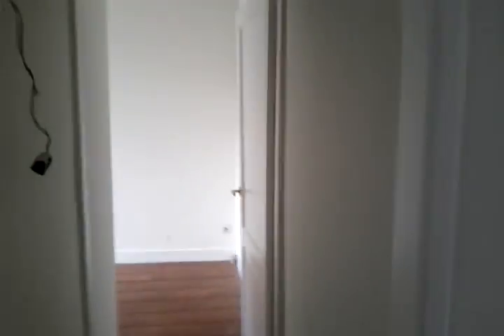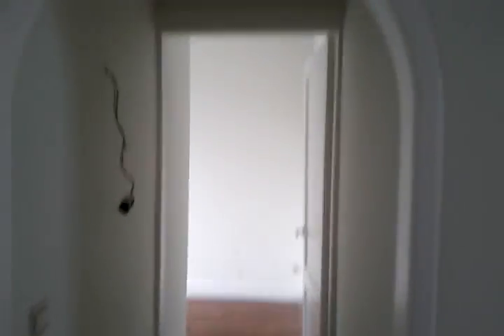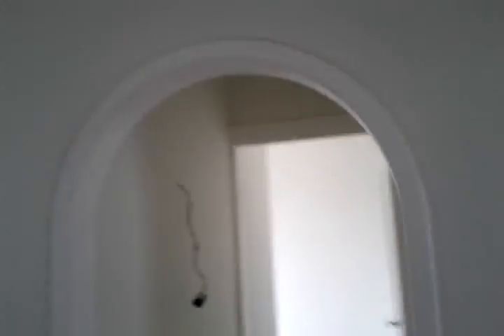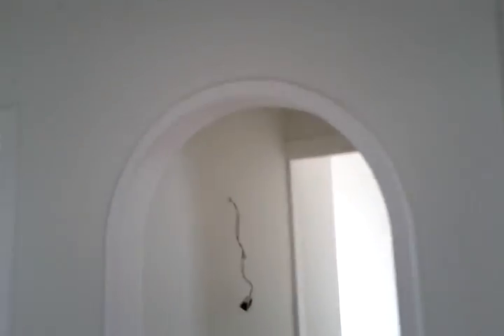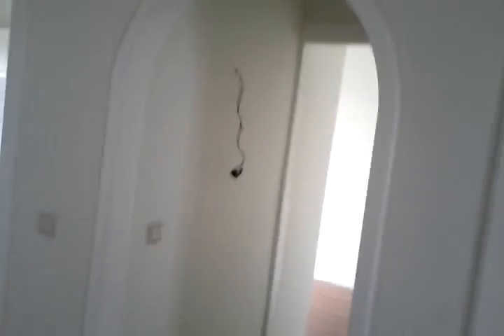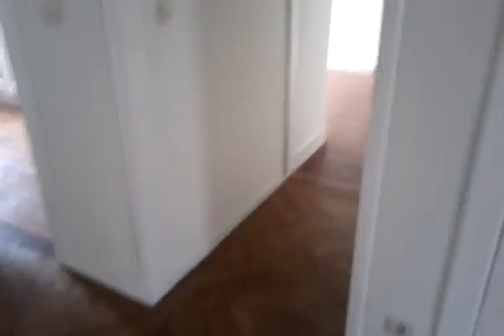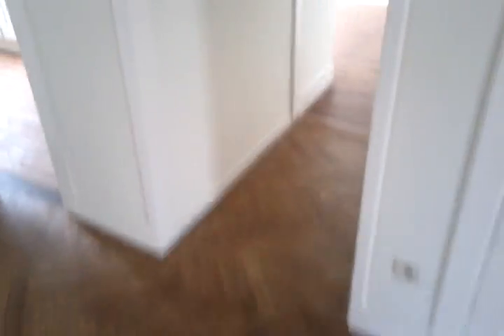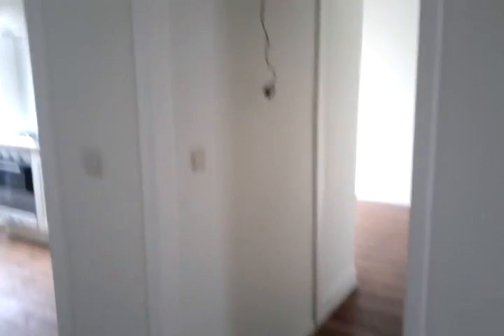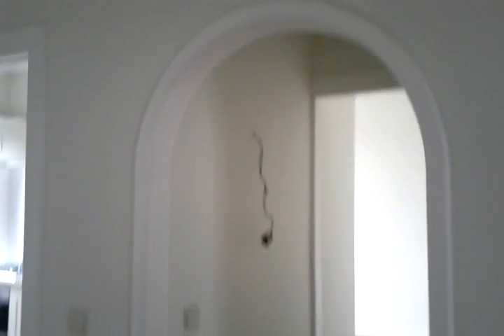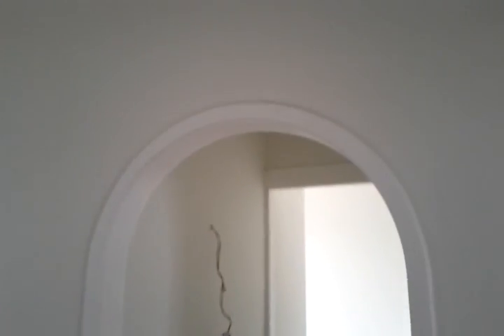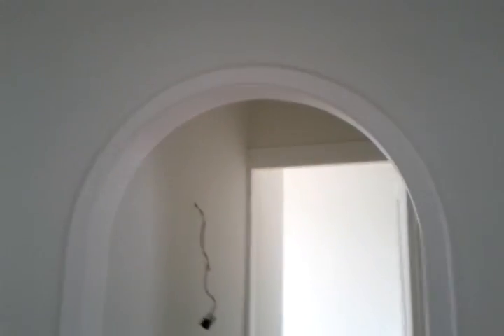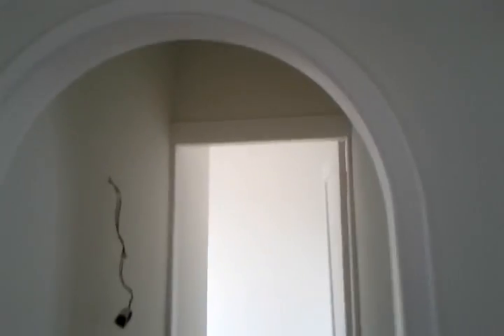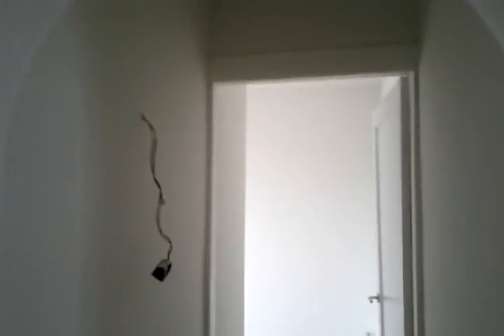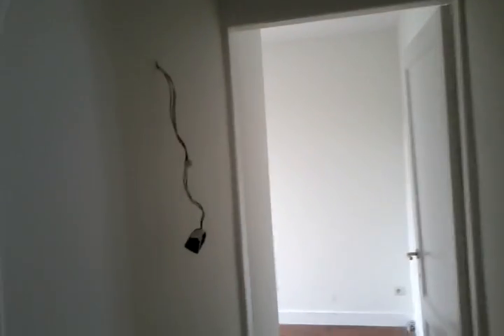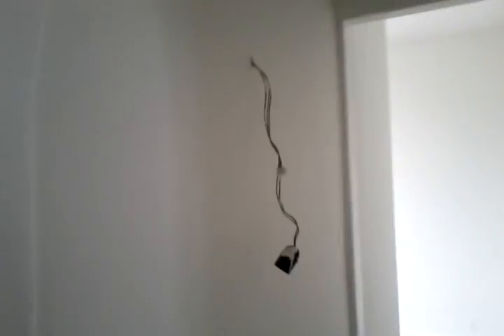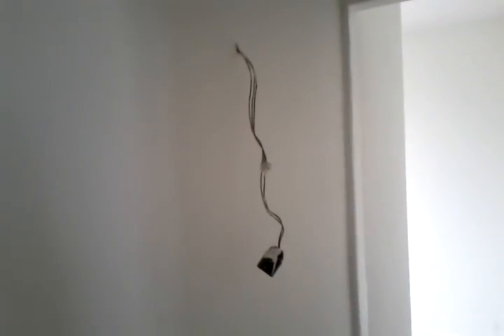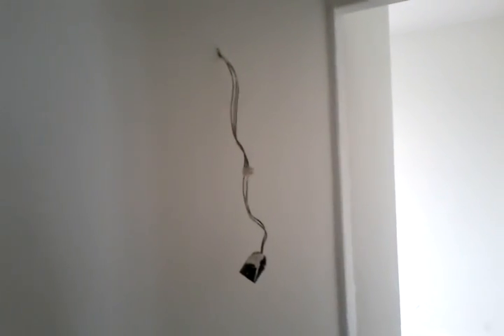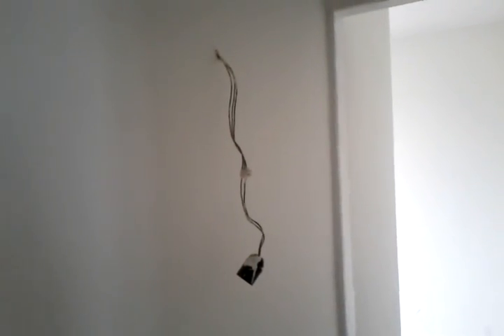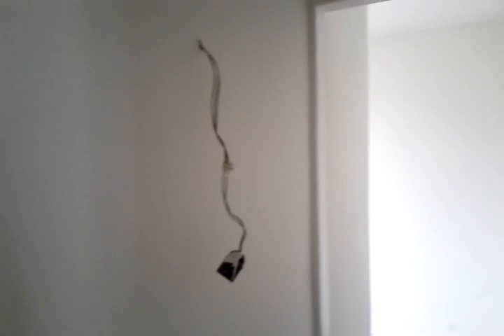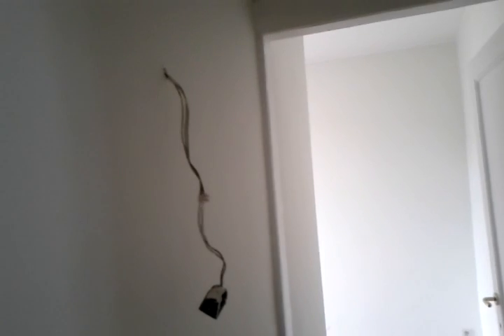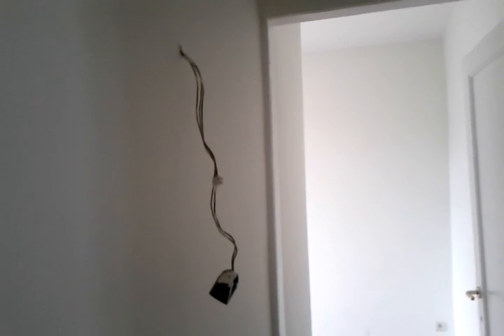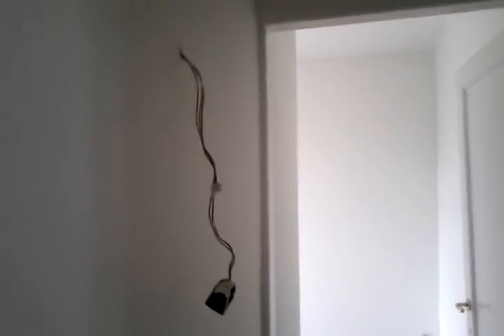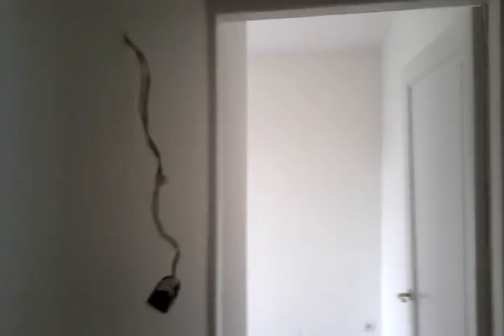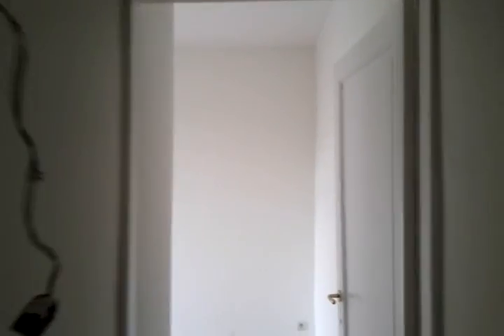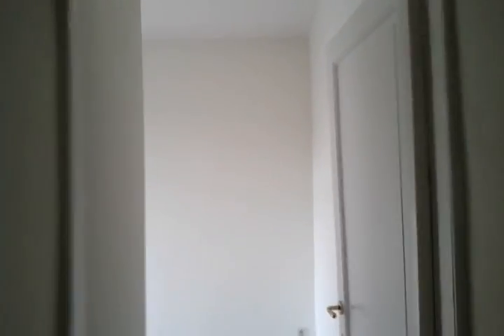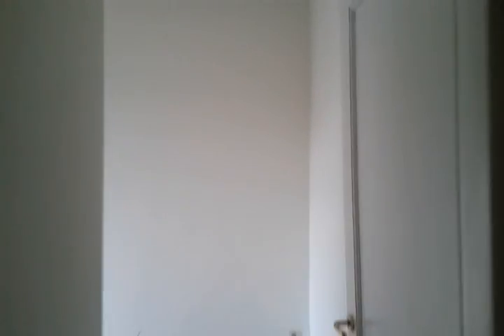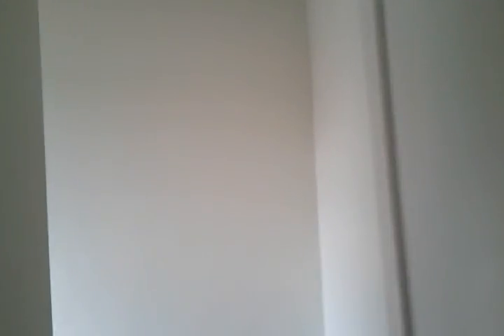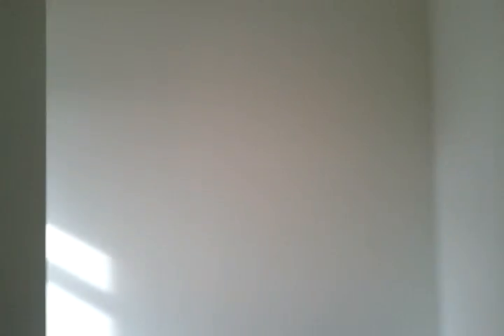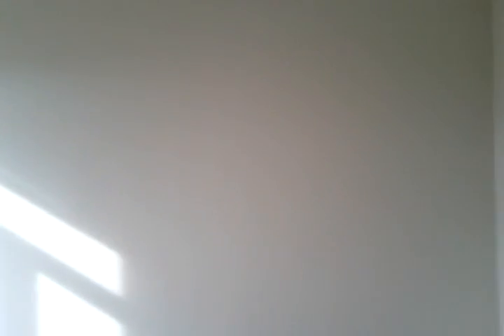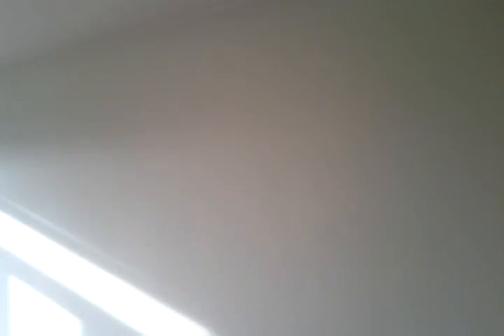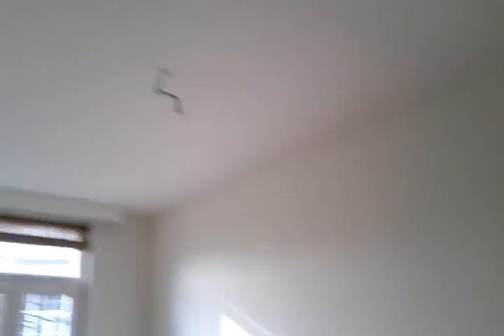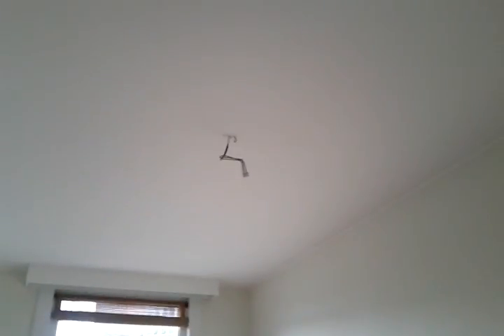Very cool guest bedroom with this arched doorway. If you're wondering about all the power plugs, everybody takes their lights with them here, so I have to go someplace and get lights for all the rooms.